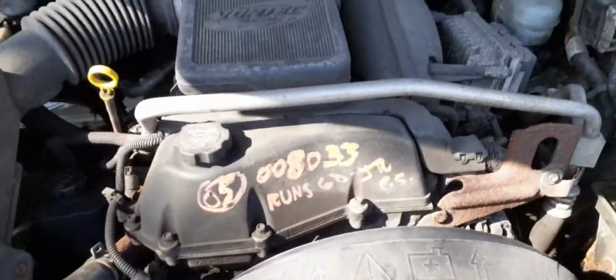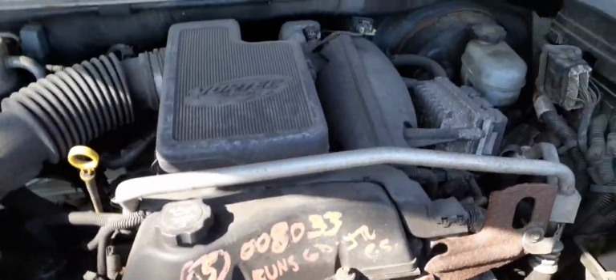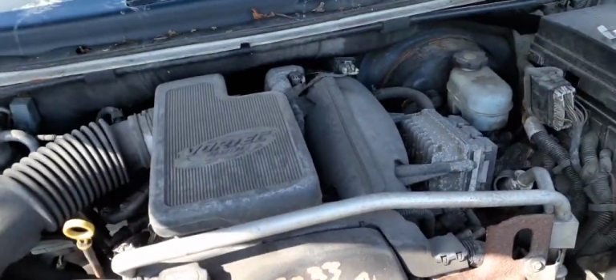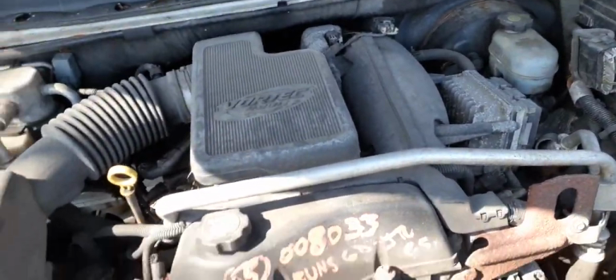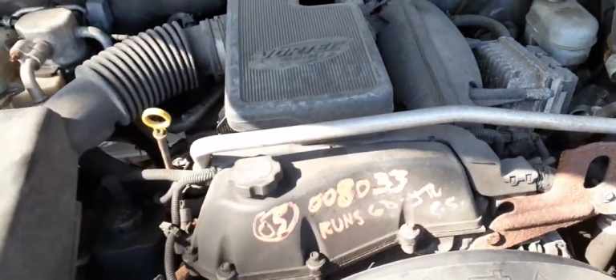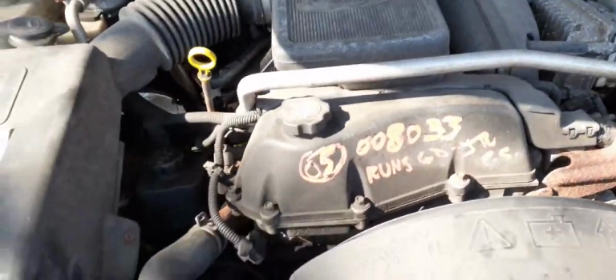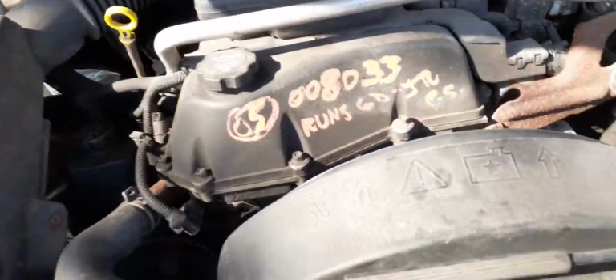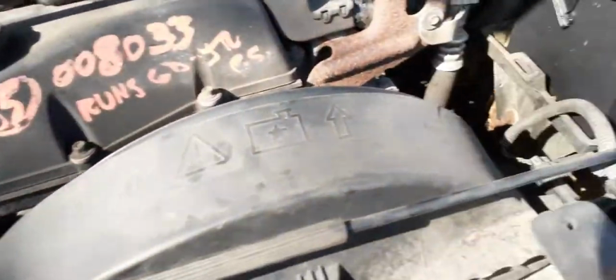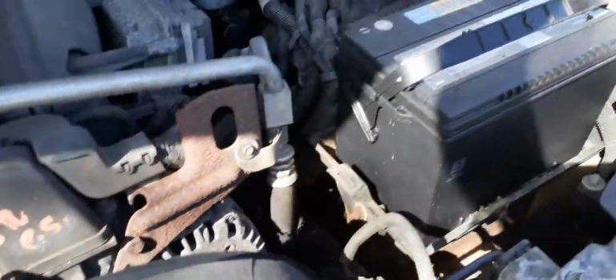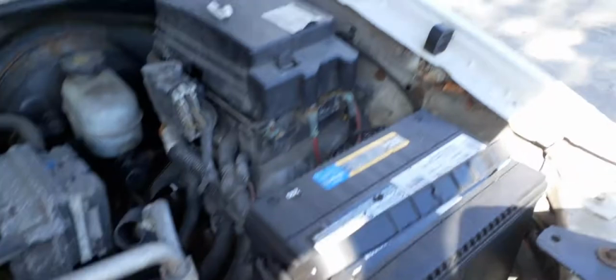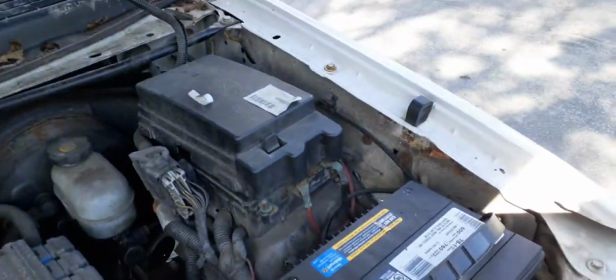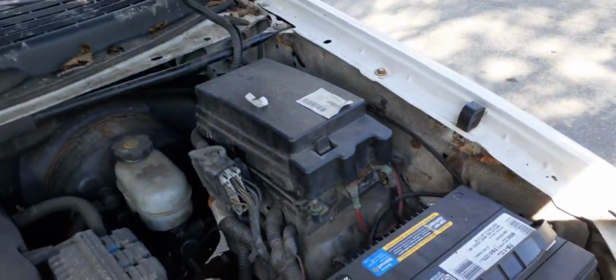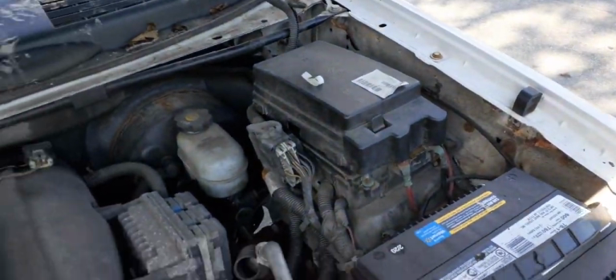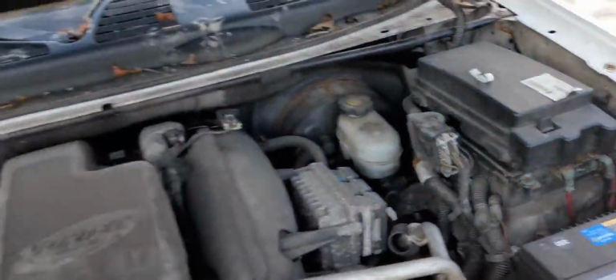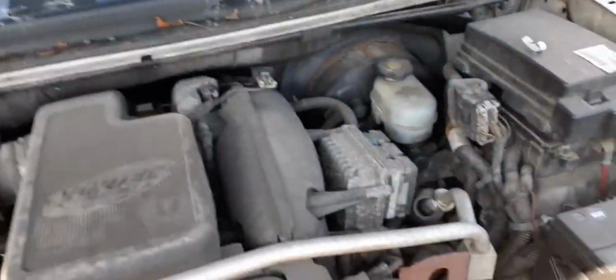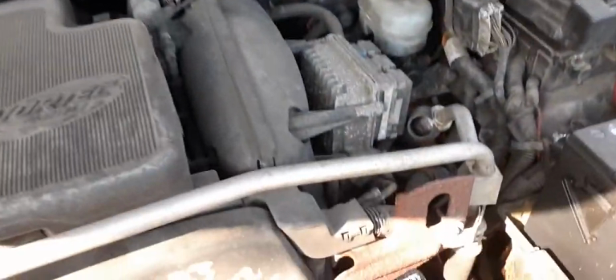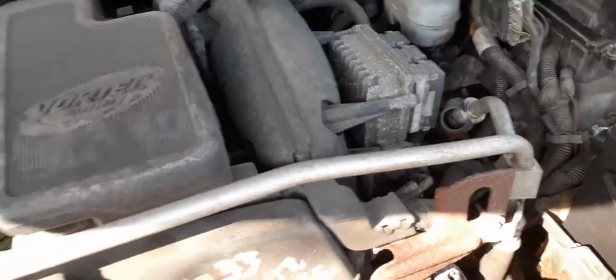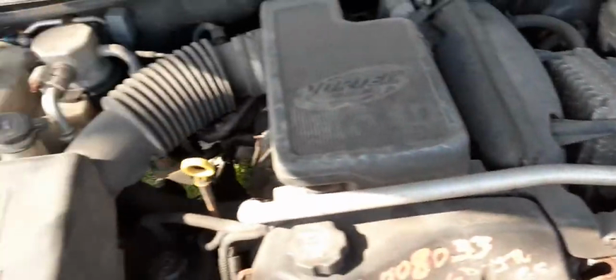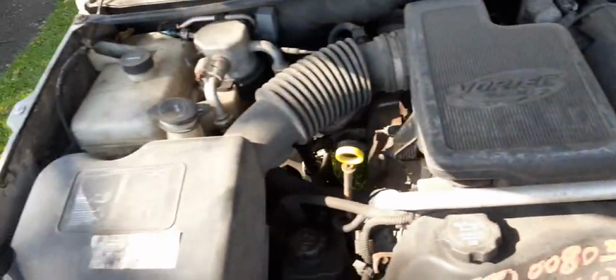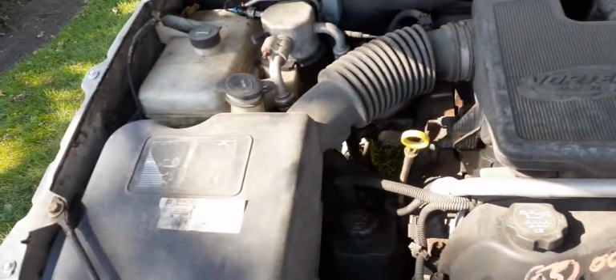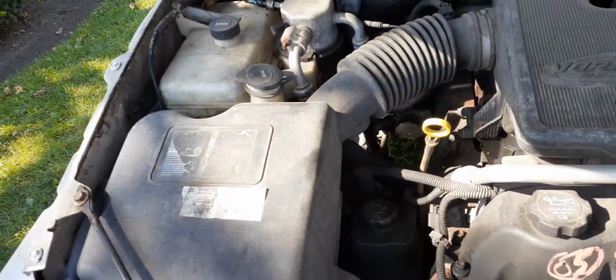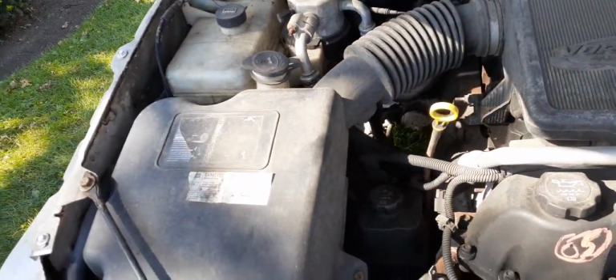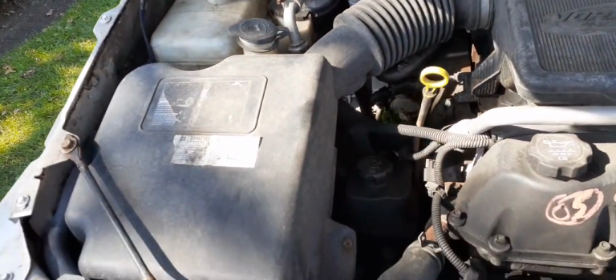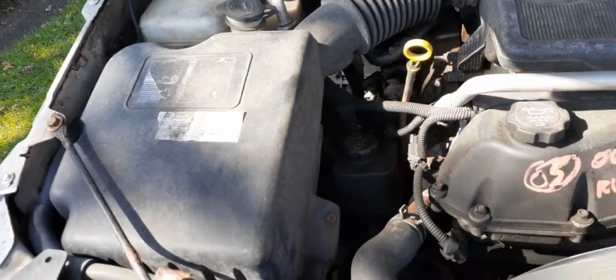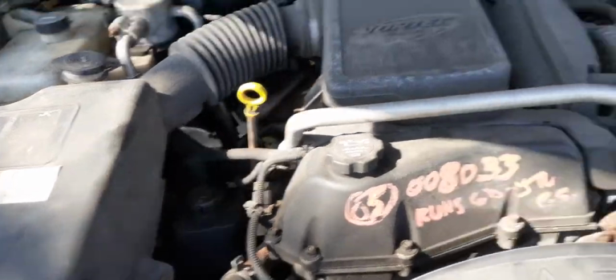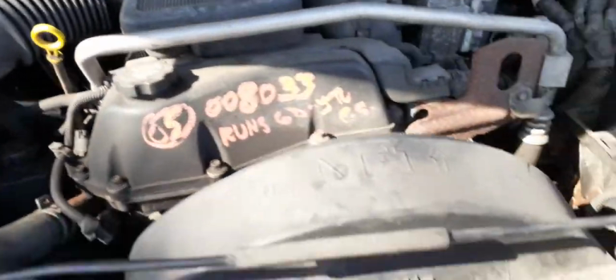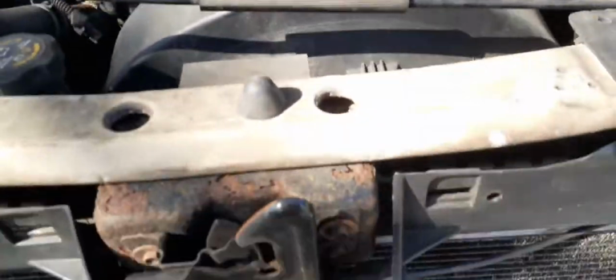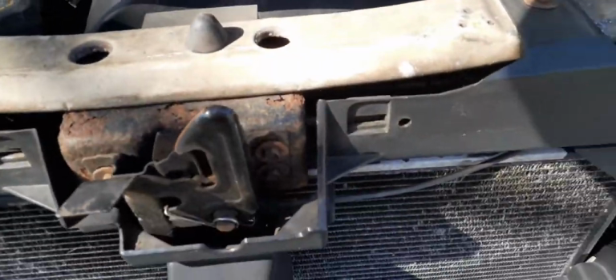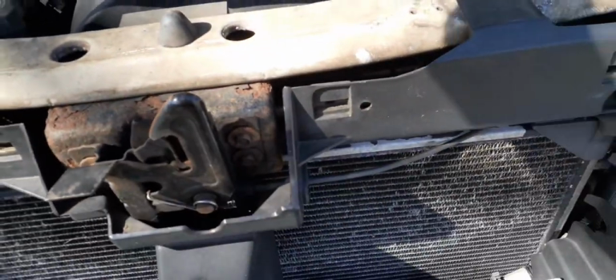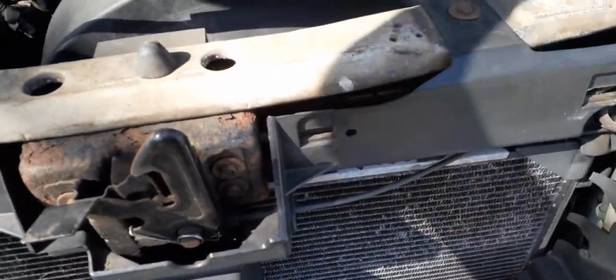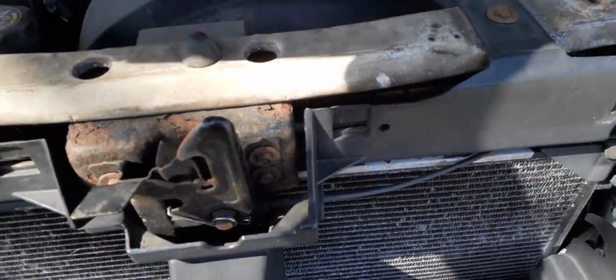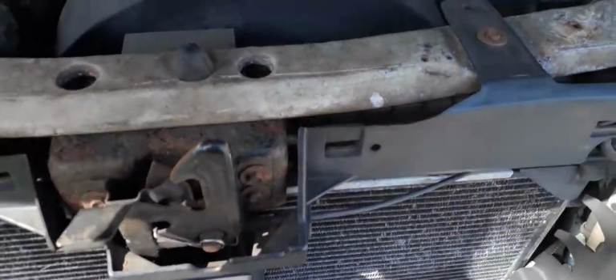Under the hood you've got a real nice 4.2. Fuse box, DBs unit, computer module, radiator, washer bottle — all there. Radiator seems to be fine. 4.2 automatic.